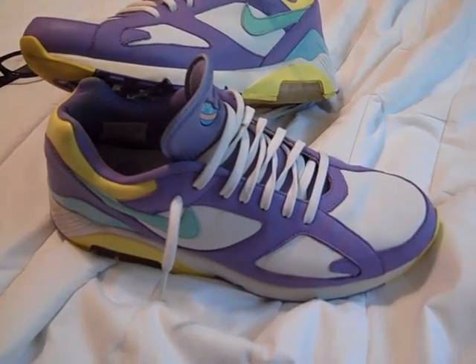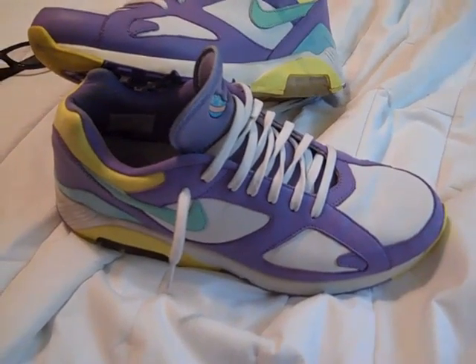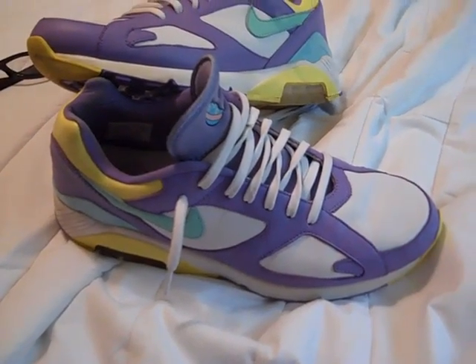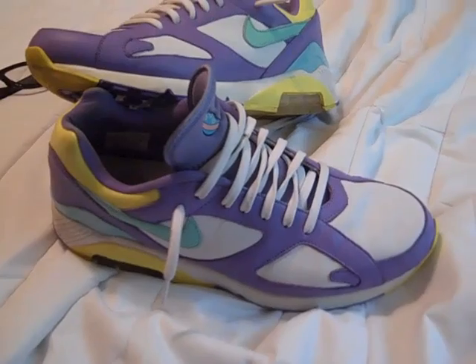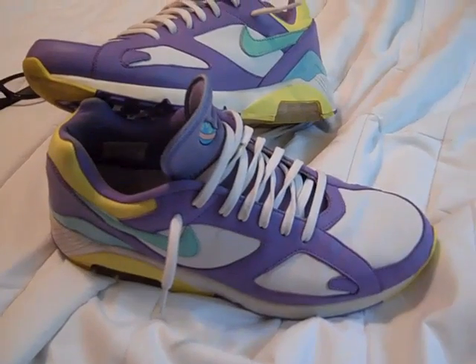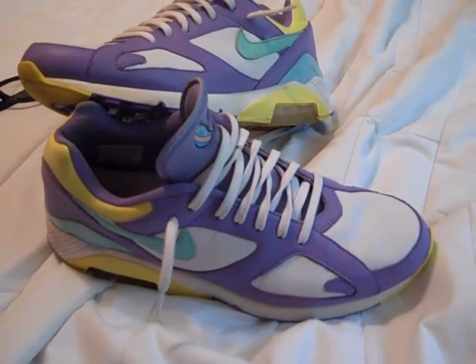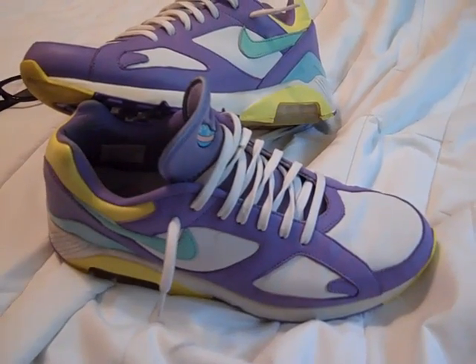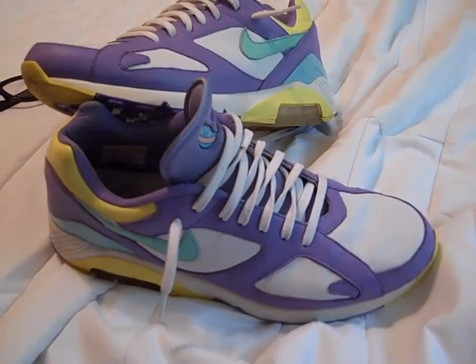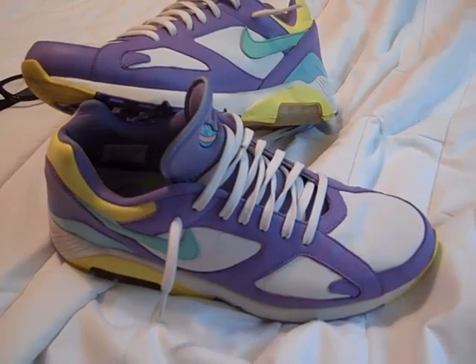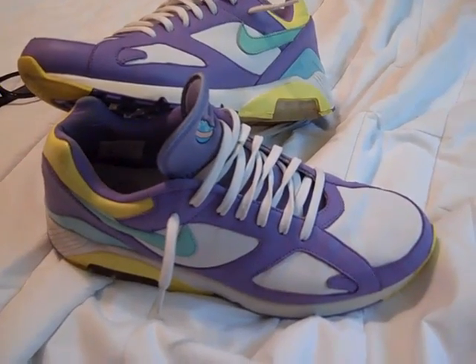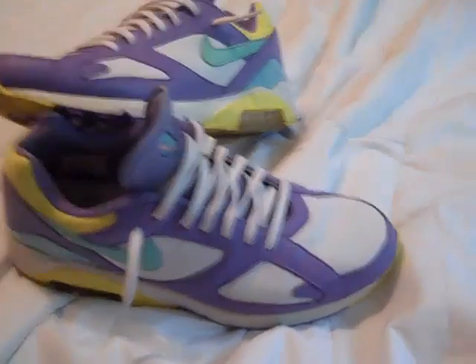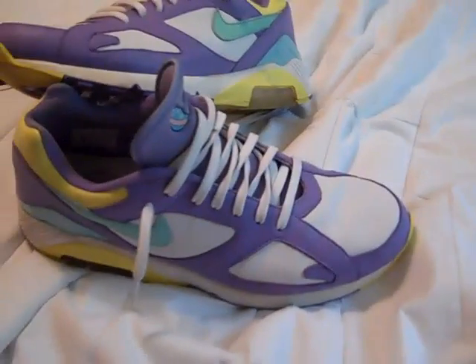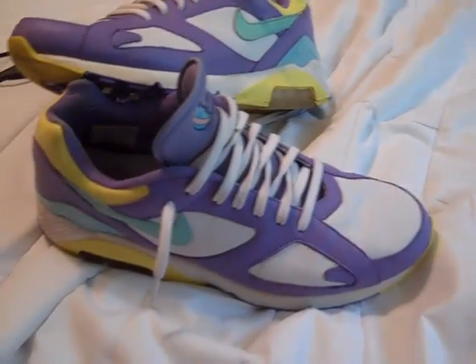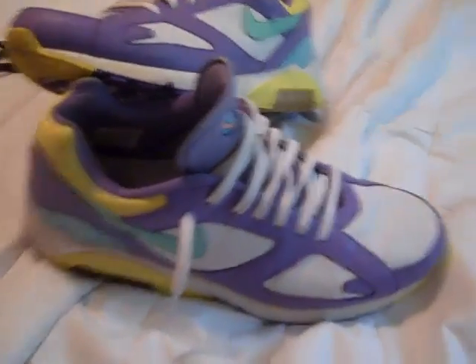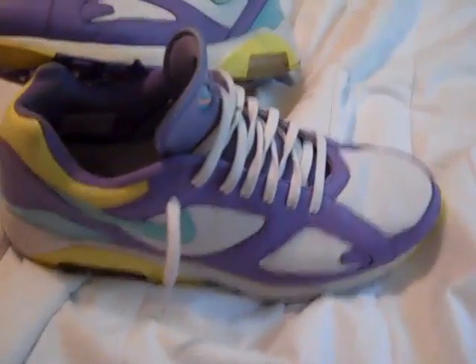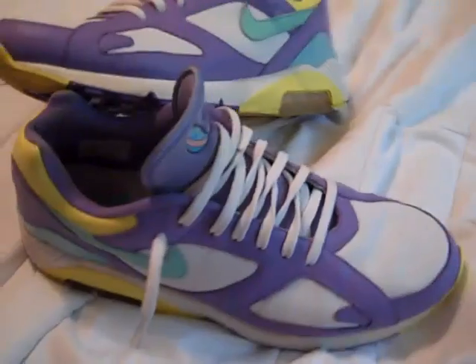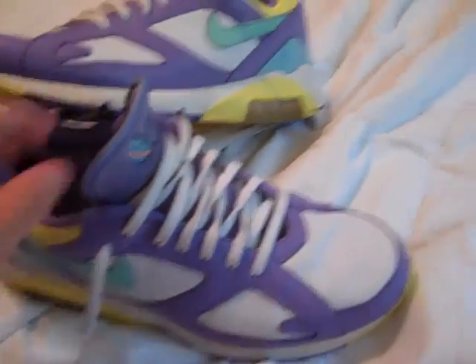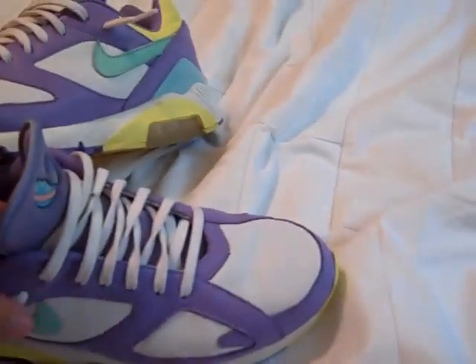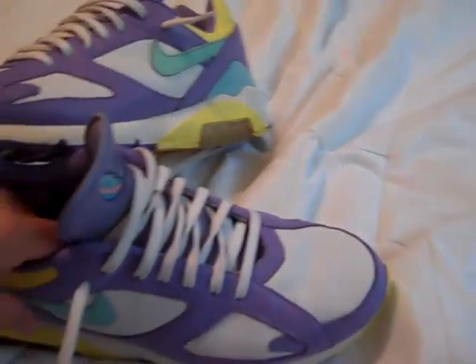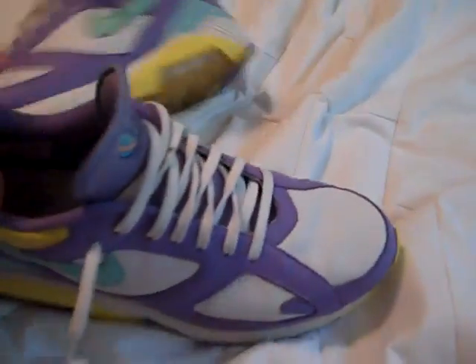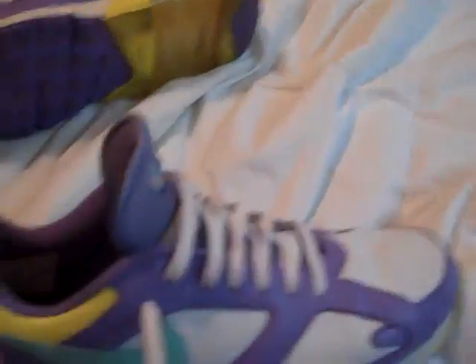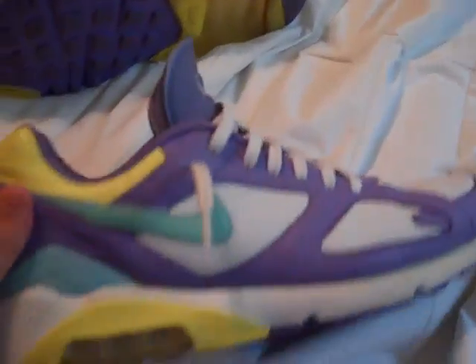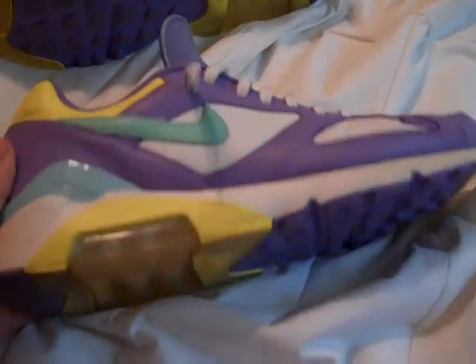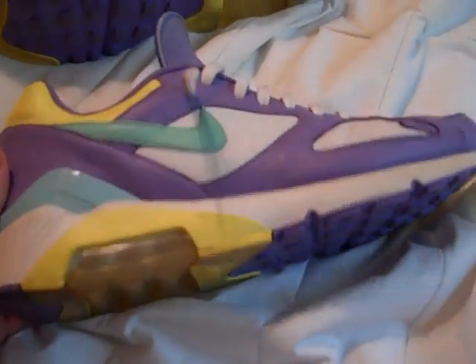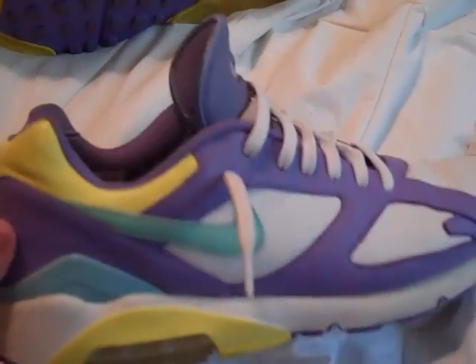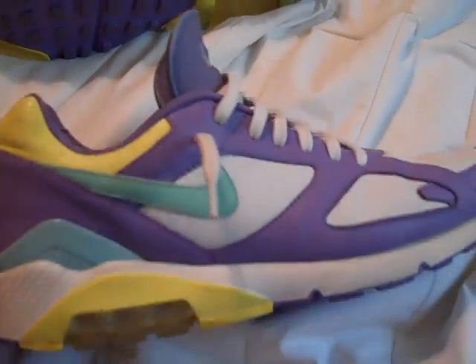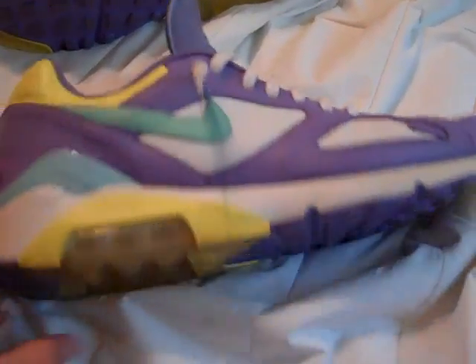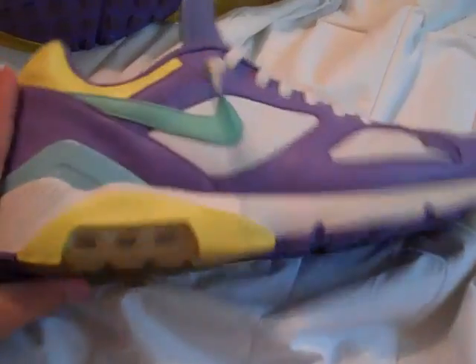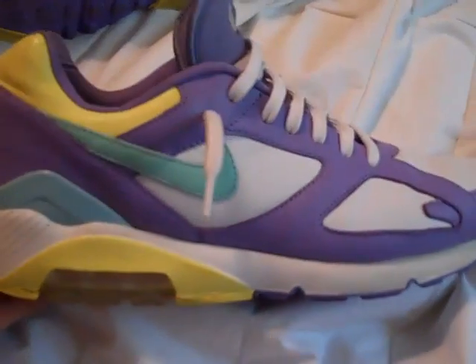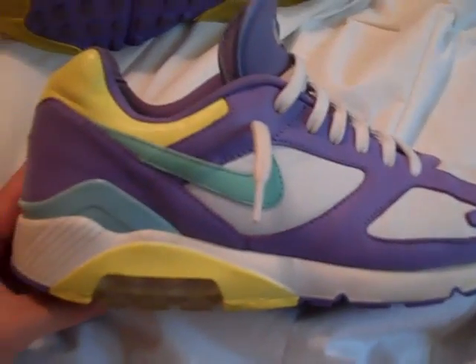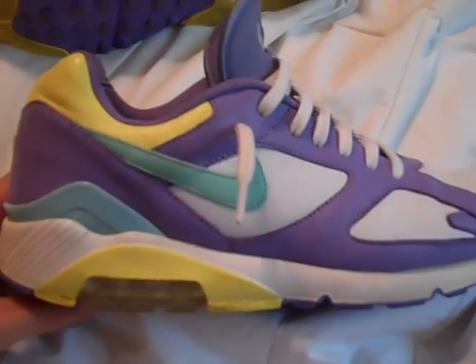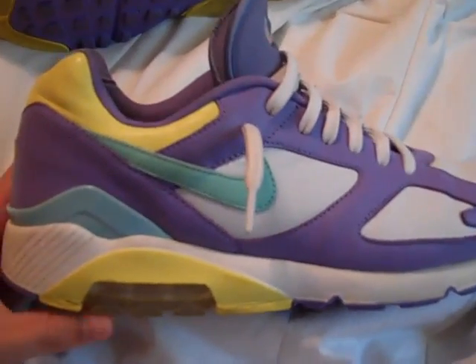These are the Nike Air 180, the limited Easter edition. They released back in 2006 around Easter time.